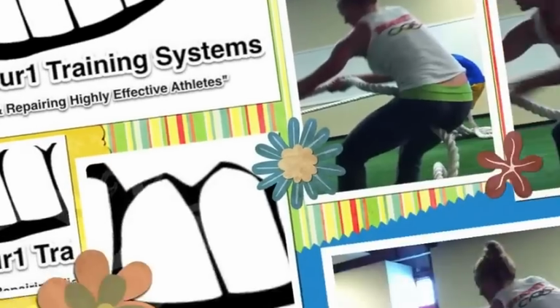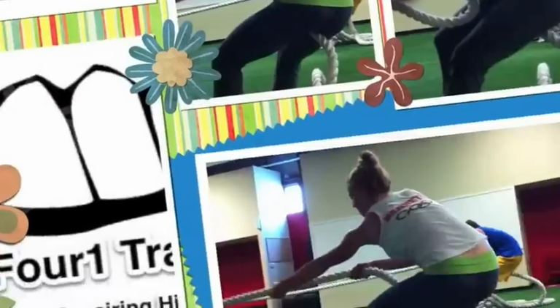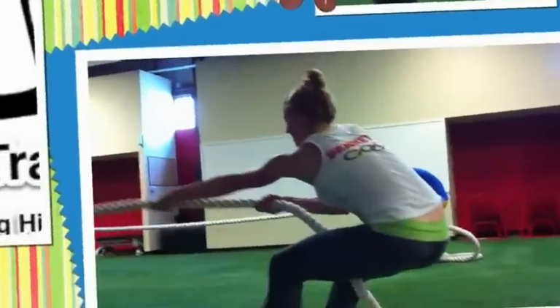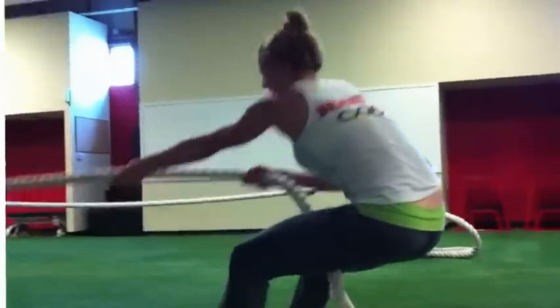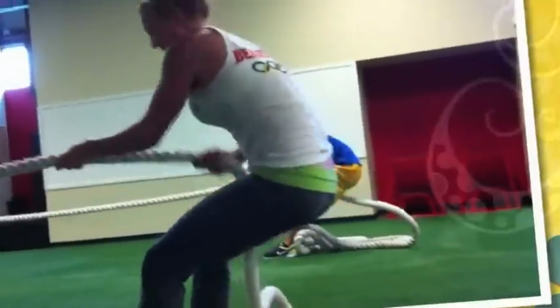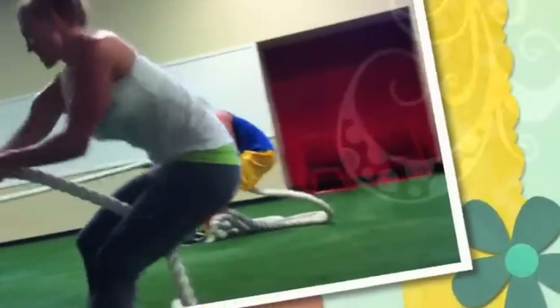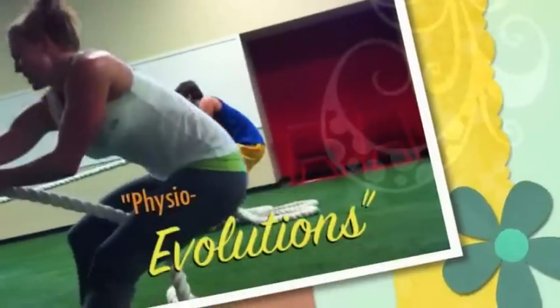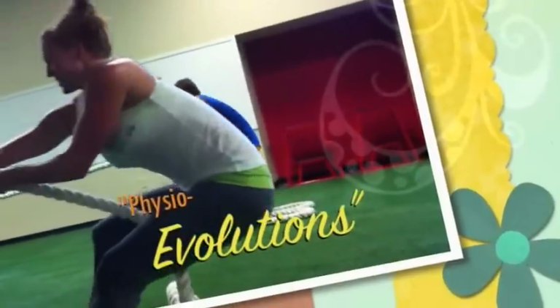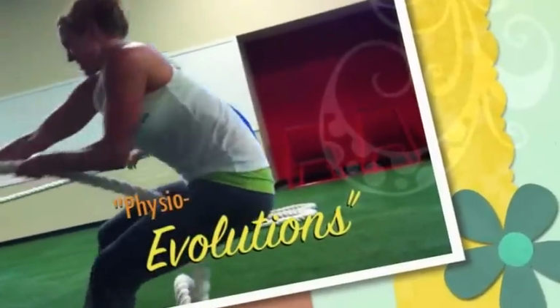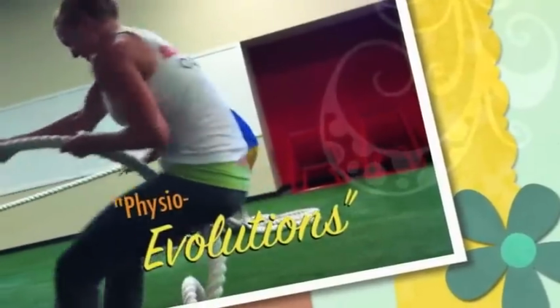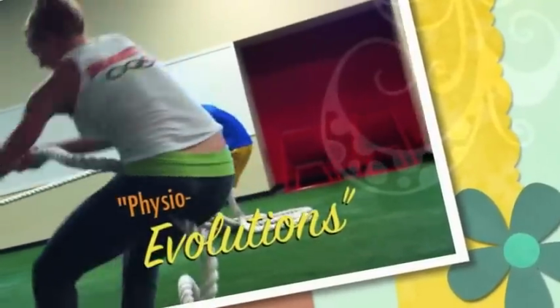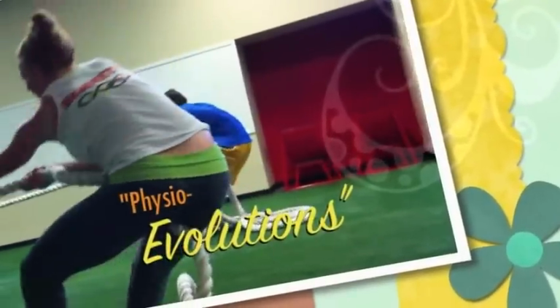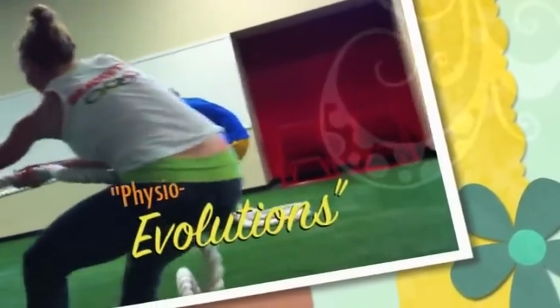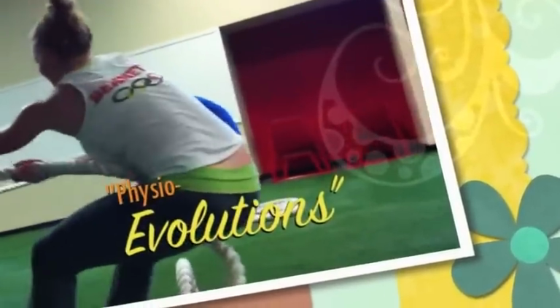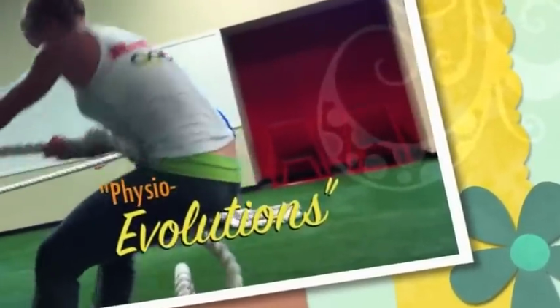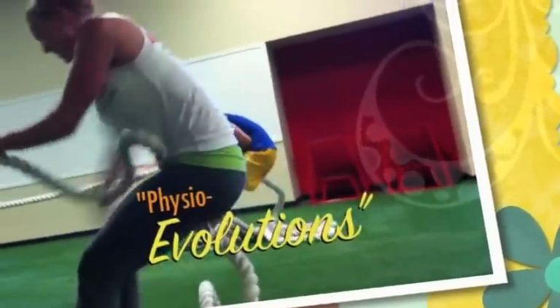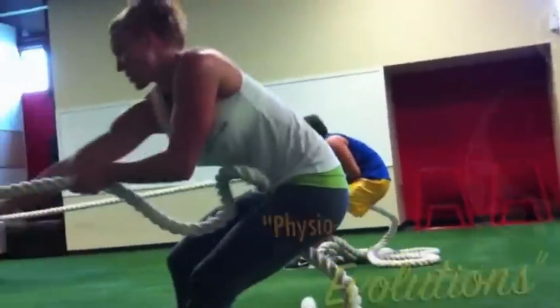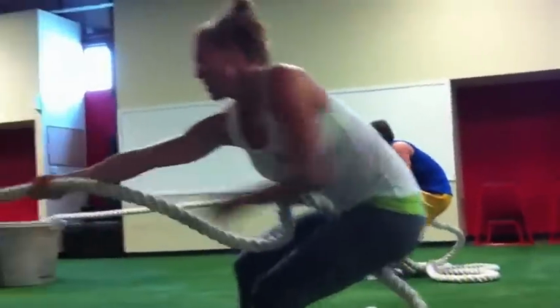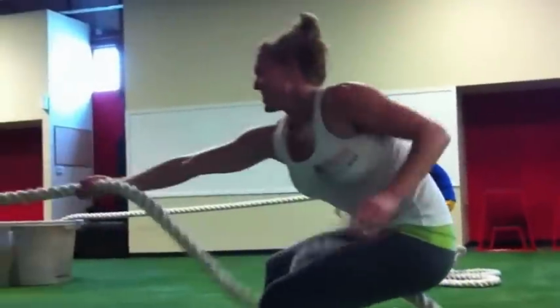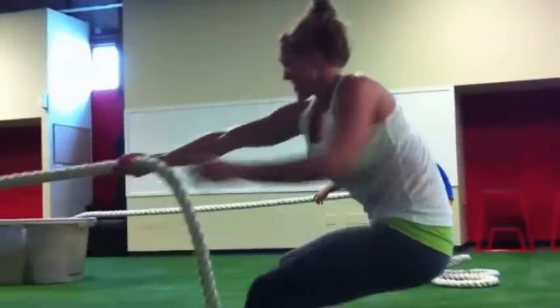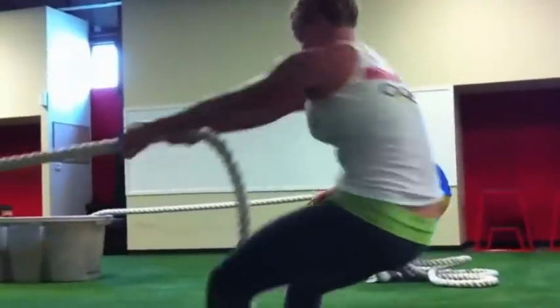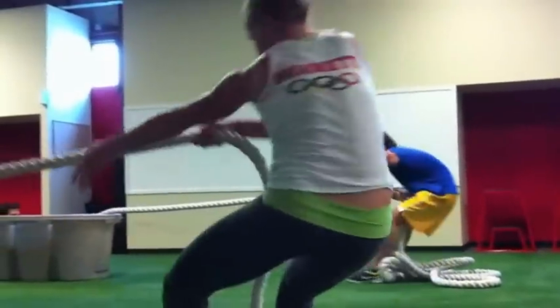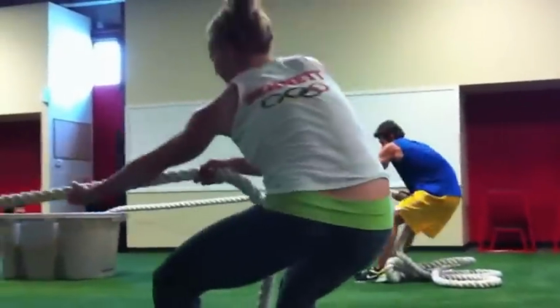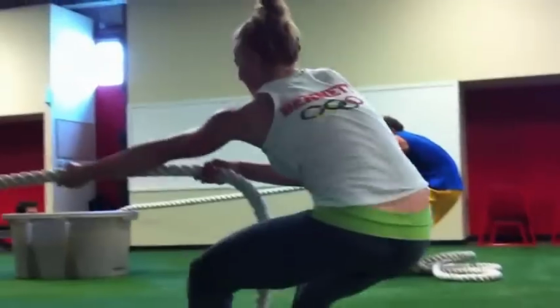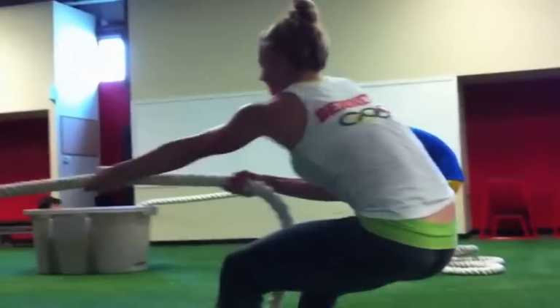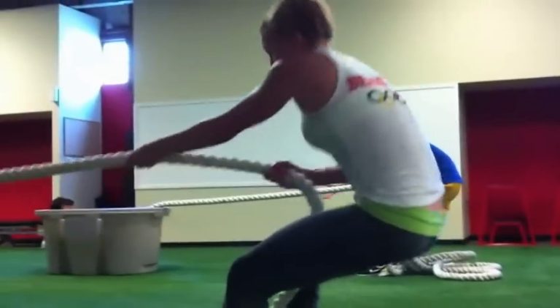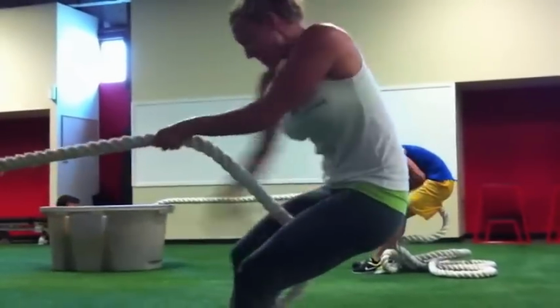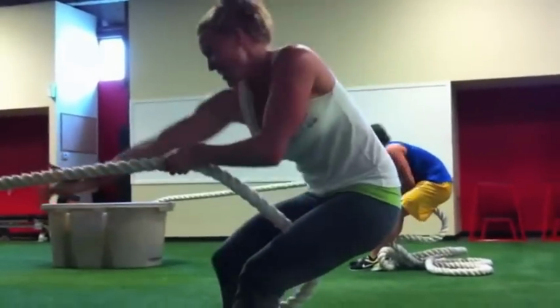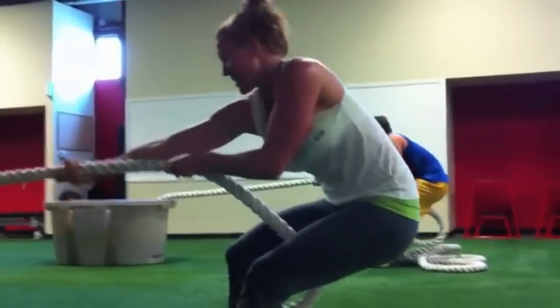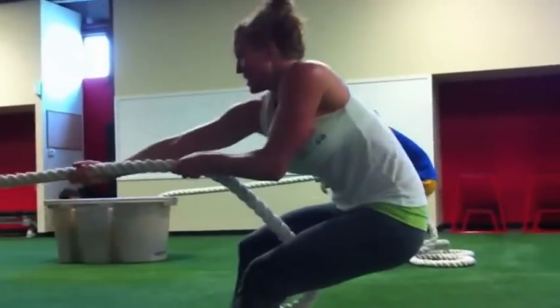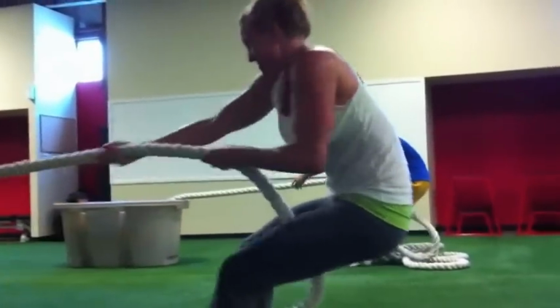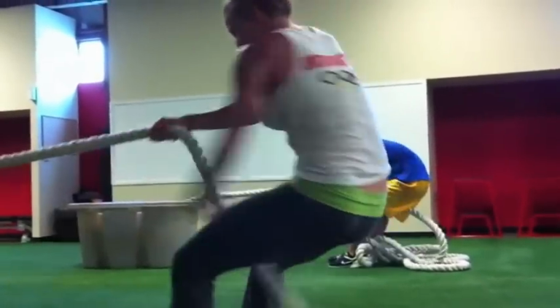Turn your shoulders, Brooke, turn. I need torso rotation — I need shoulders to rotate across a very stable, flat, powerful hip position.